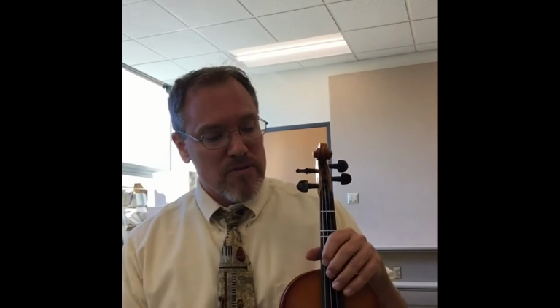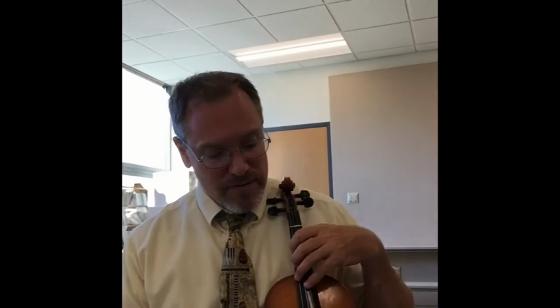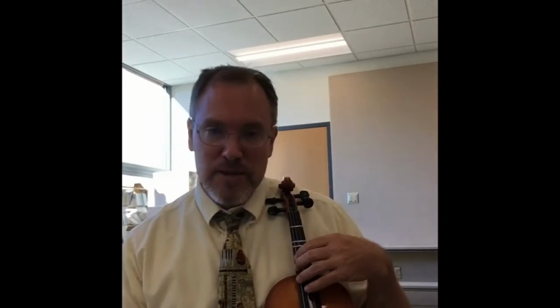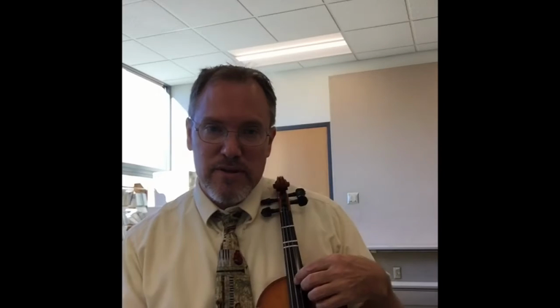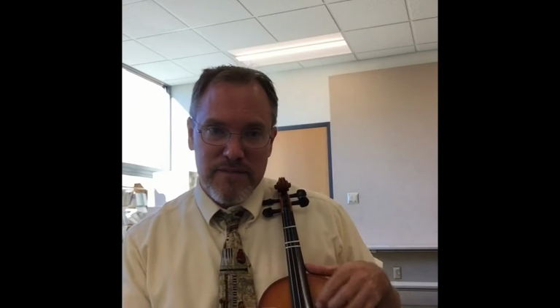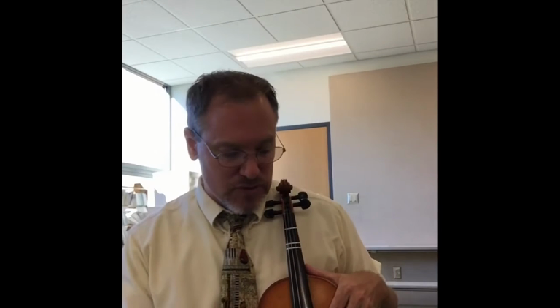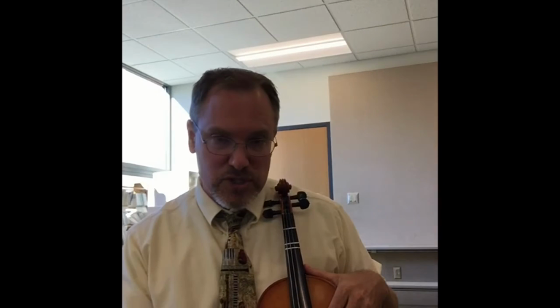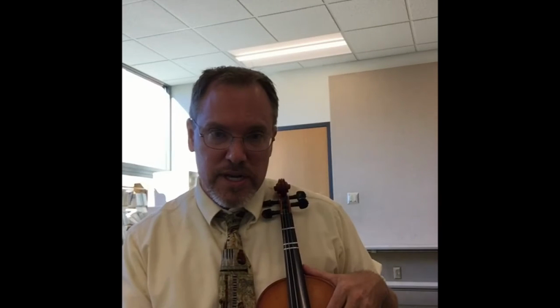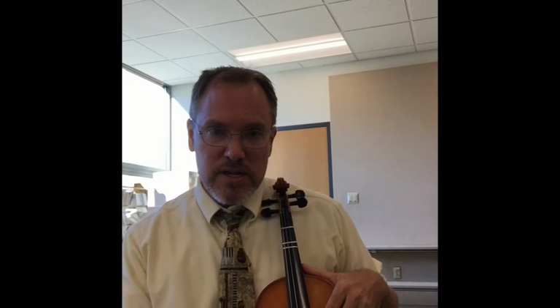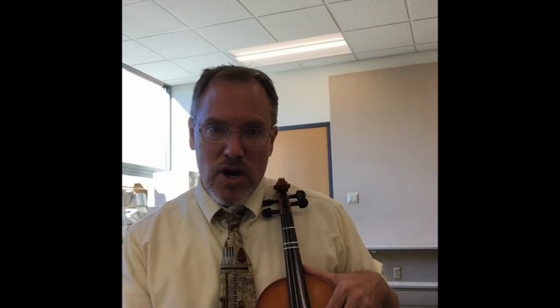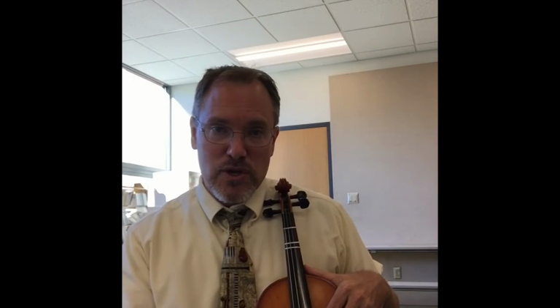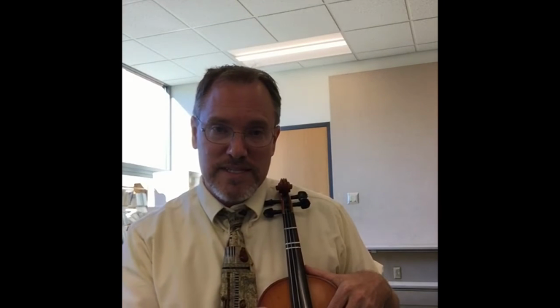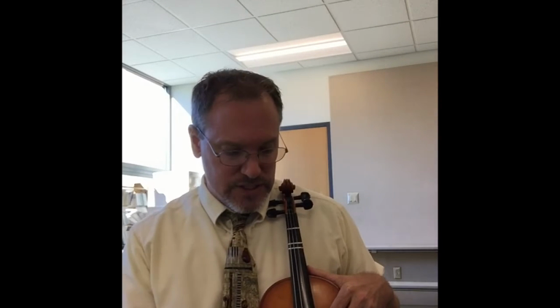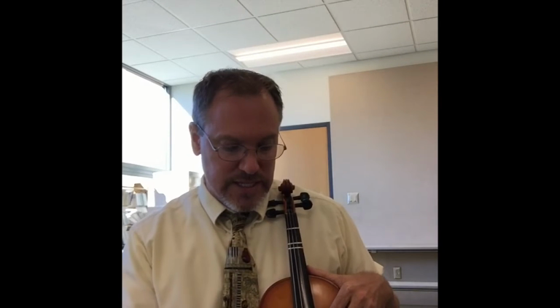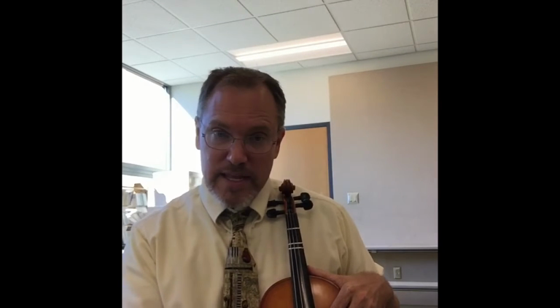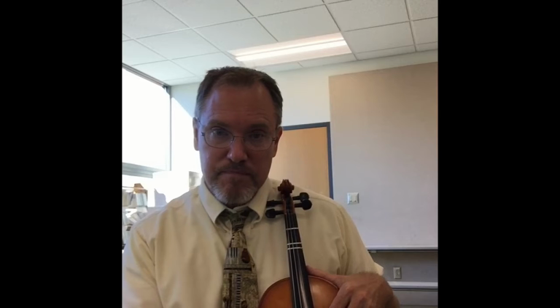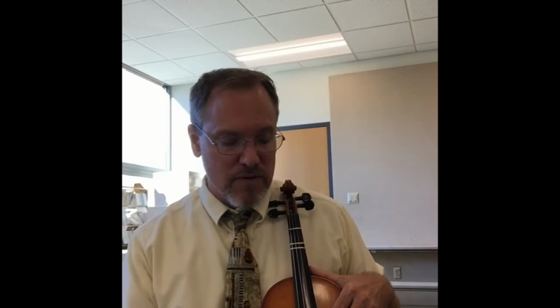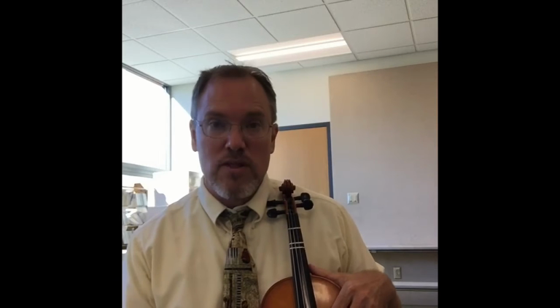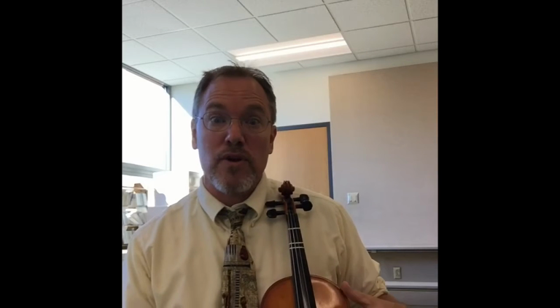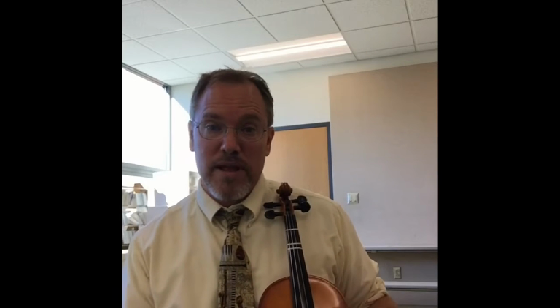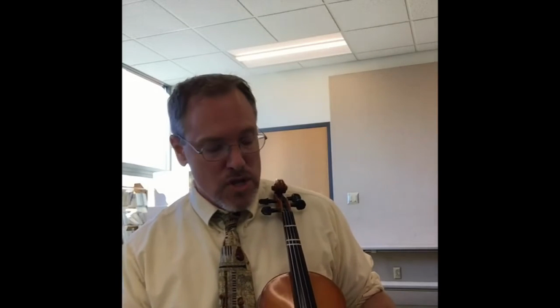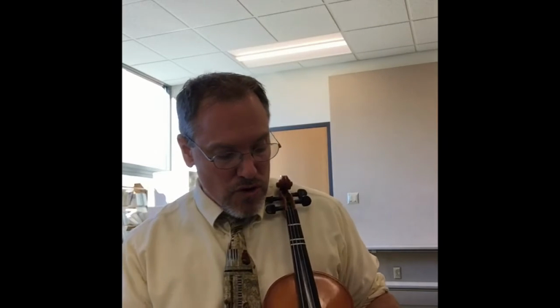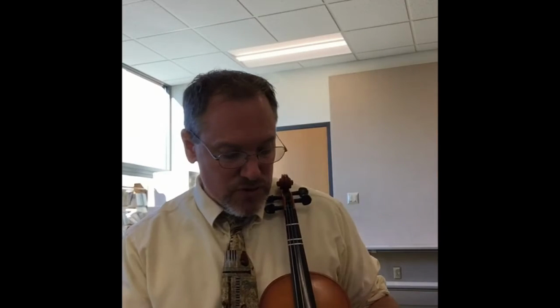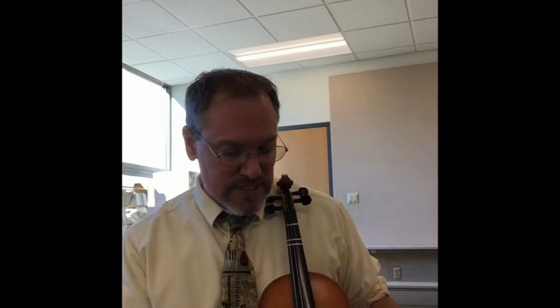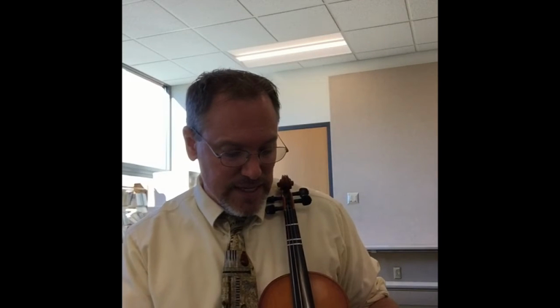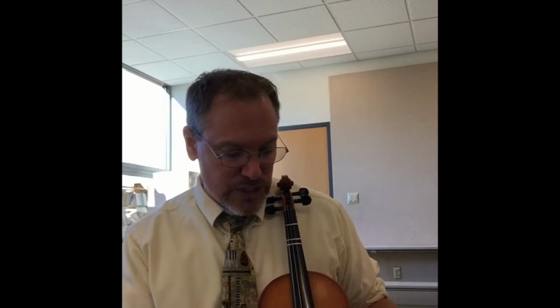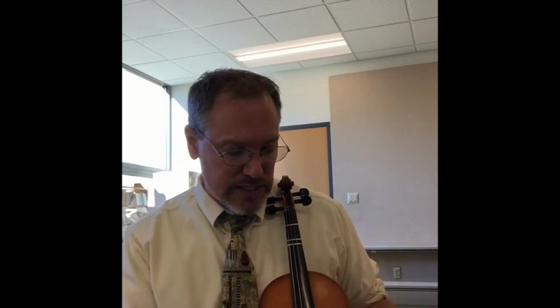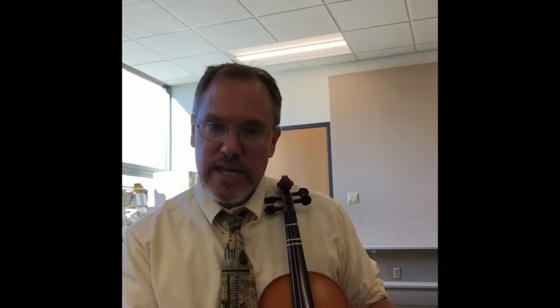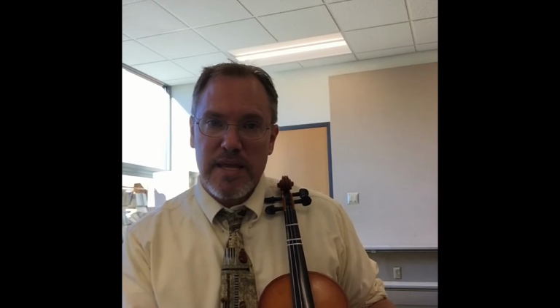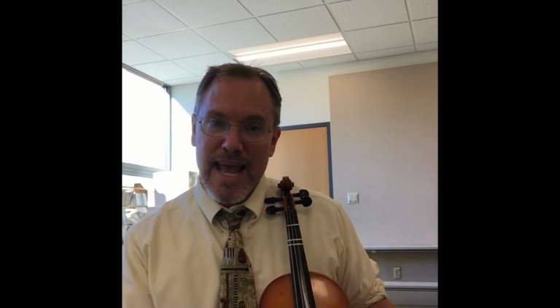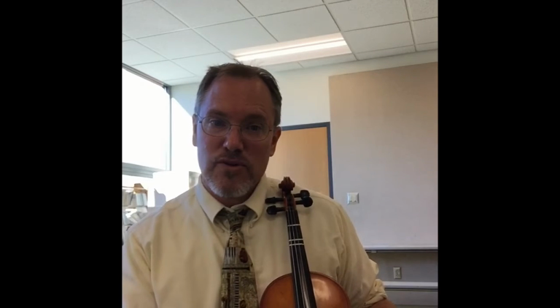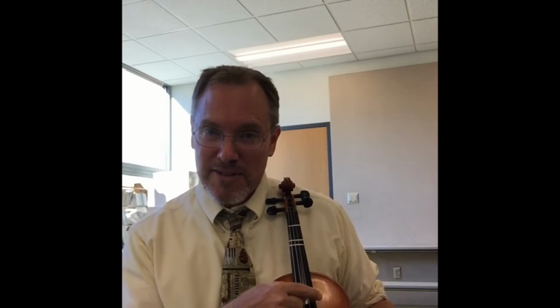Remember, if you're a violin player your song for your open strings was 'Good Dogs Always Eat' — G-D-A-E. If you're a cello or viola player your open strings were C-G-D-A, 'Cats Go Down Alleys.'